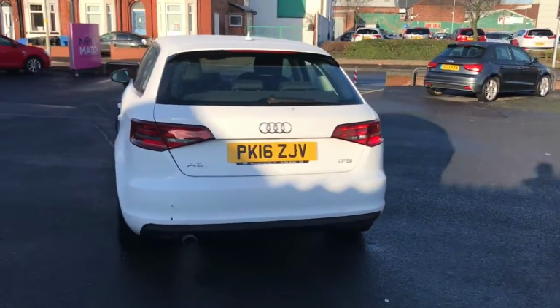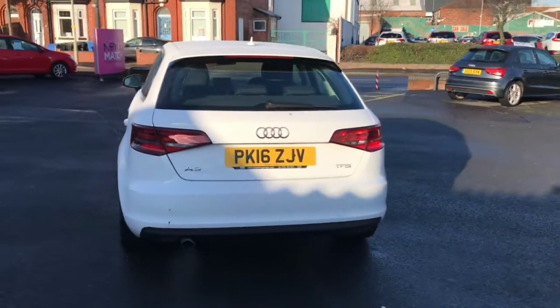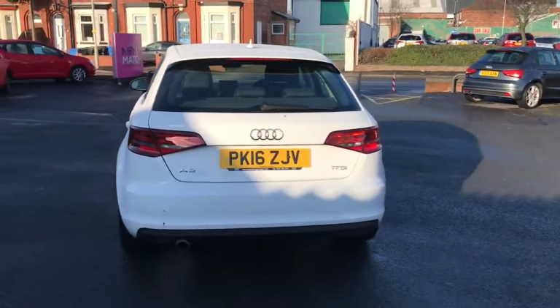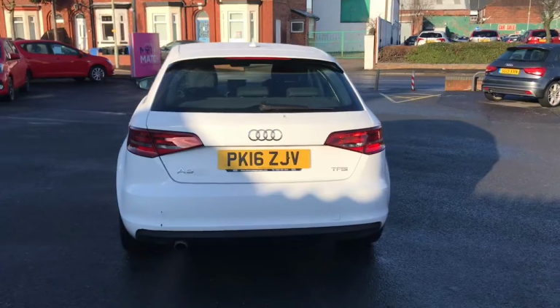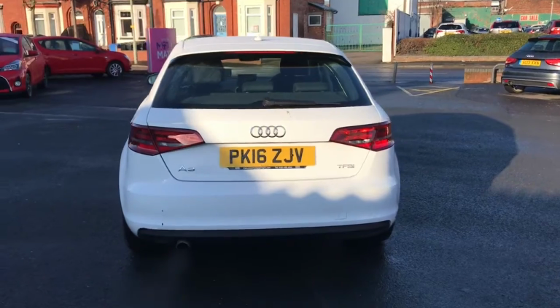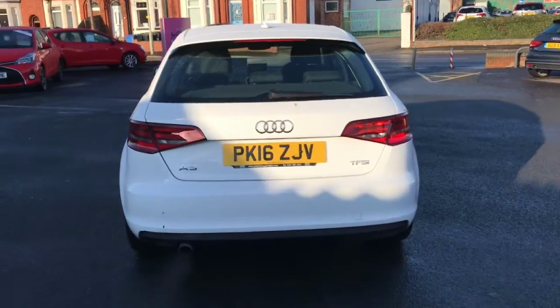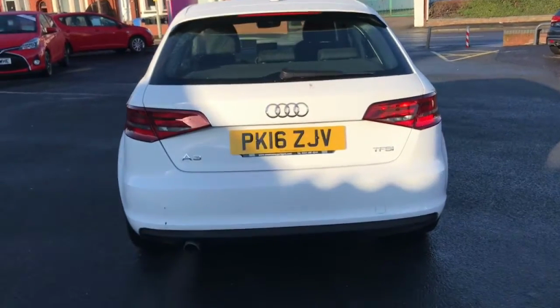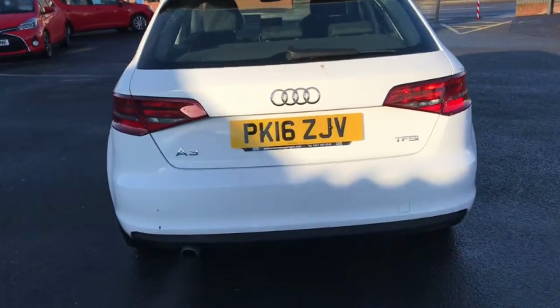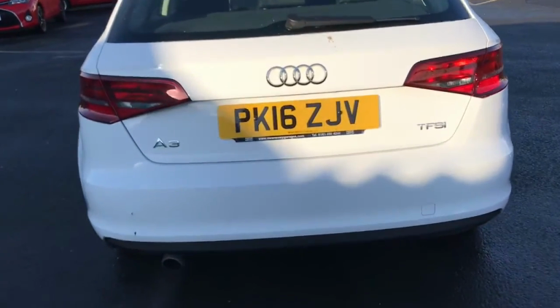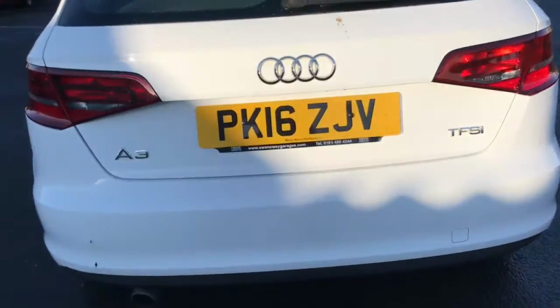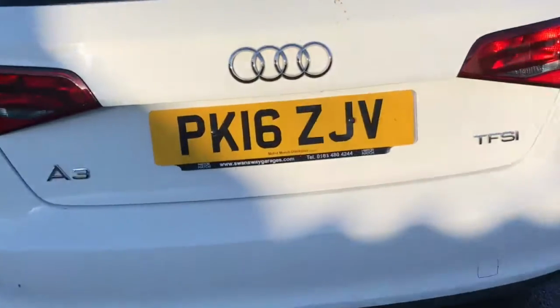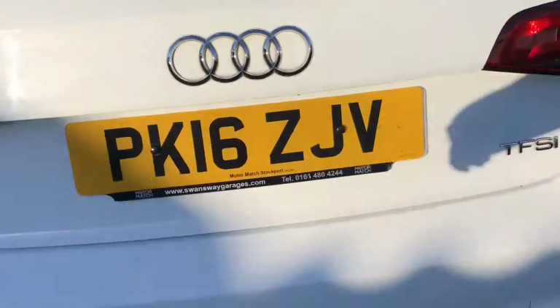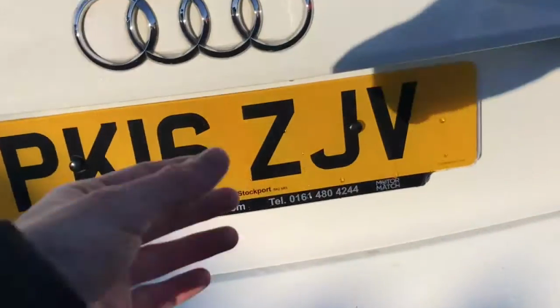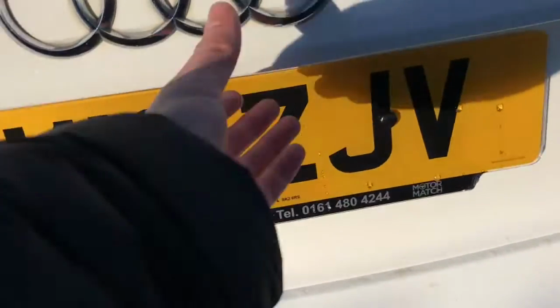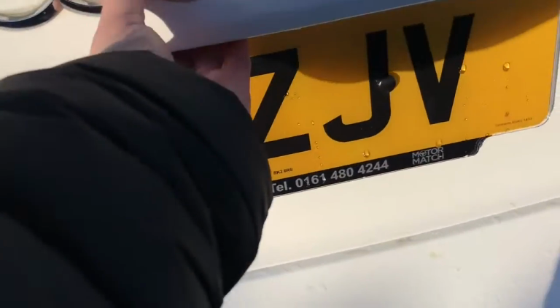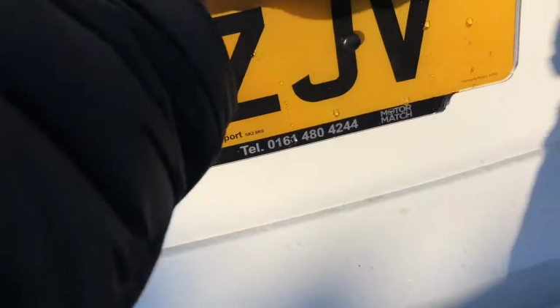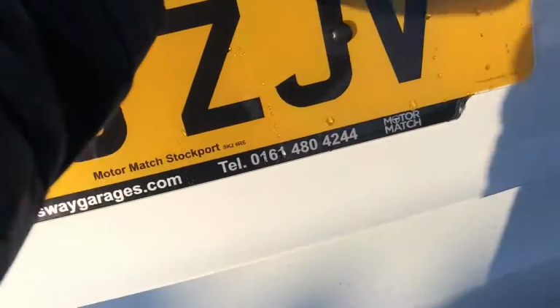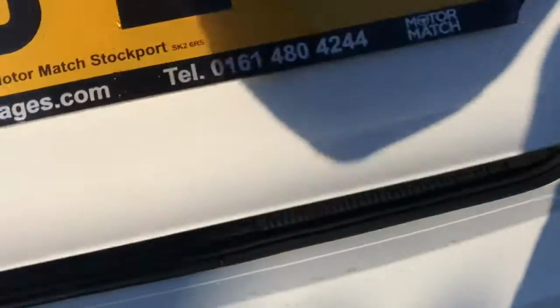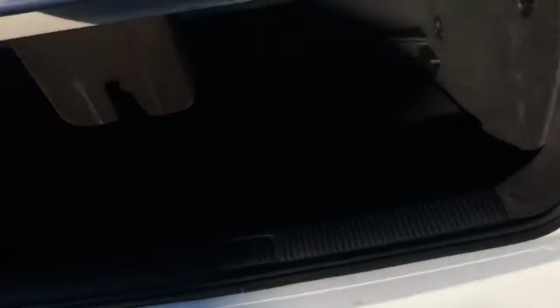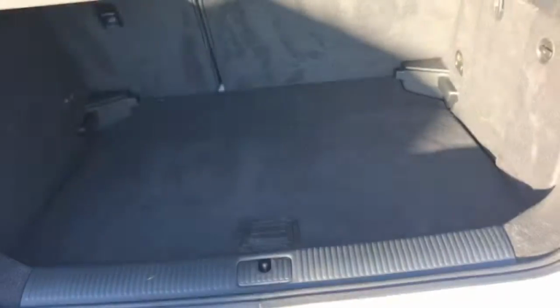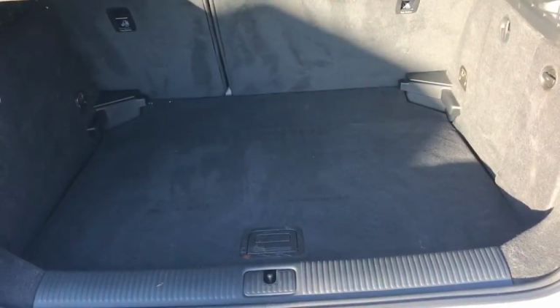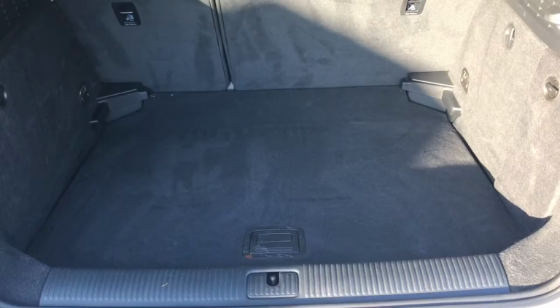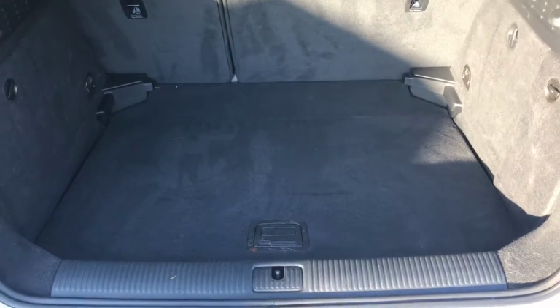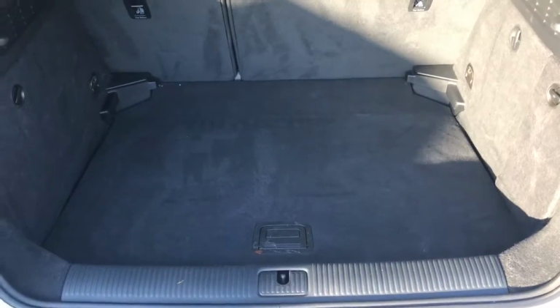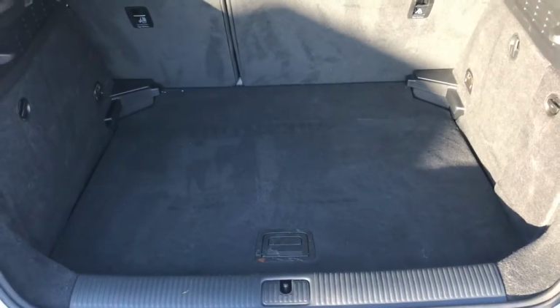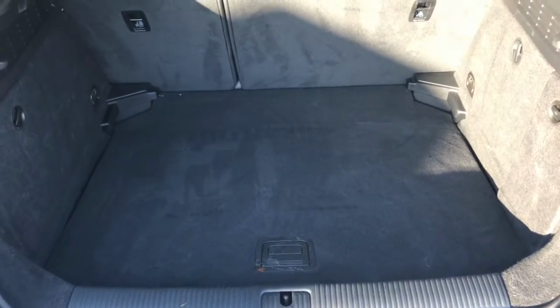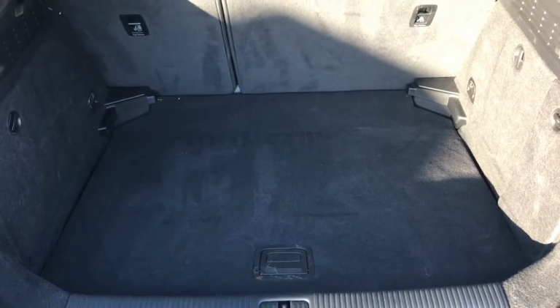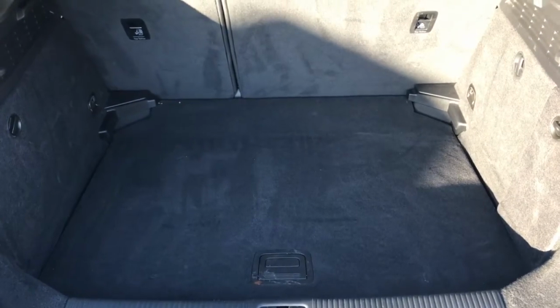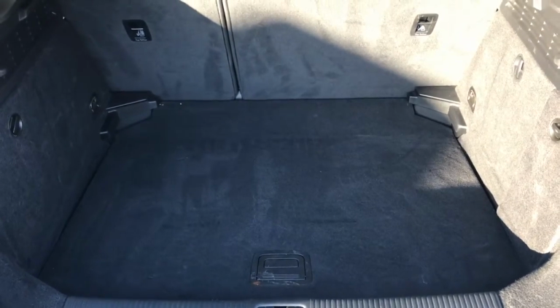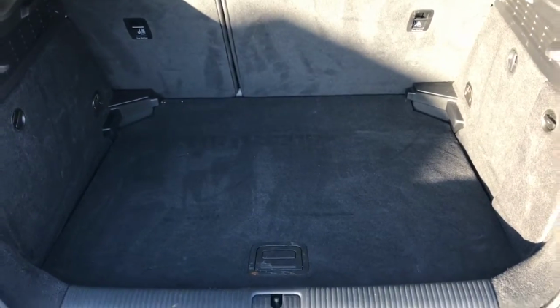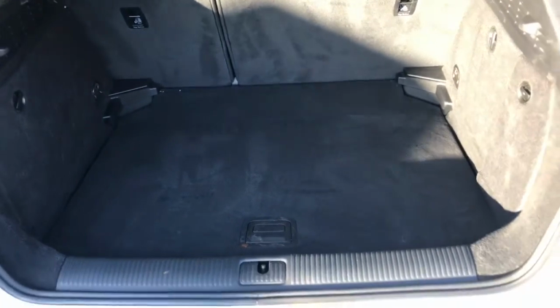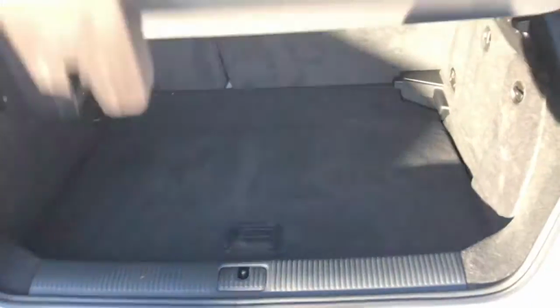It's been very well kept. Opening the boot now. Plenty of space in there.